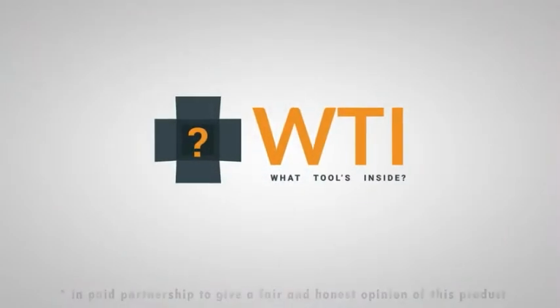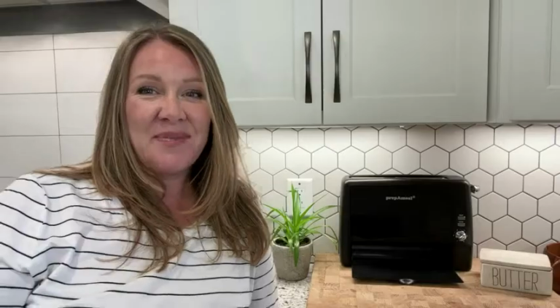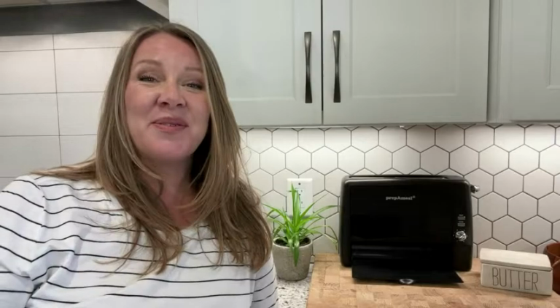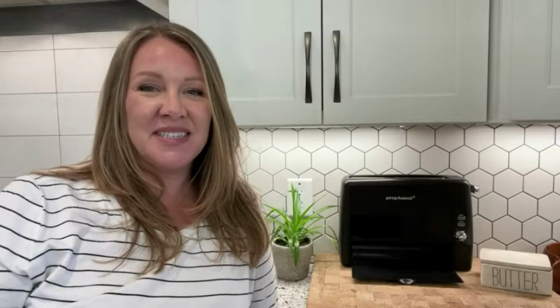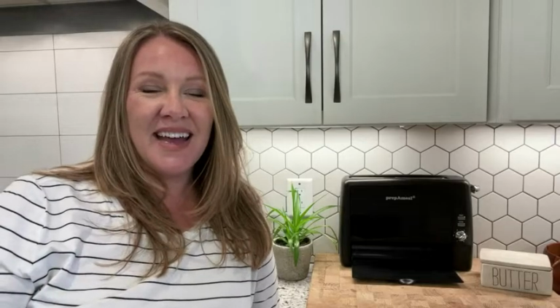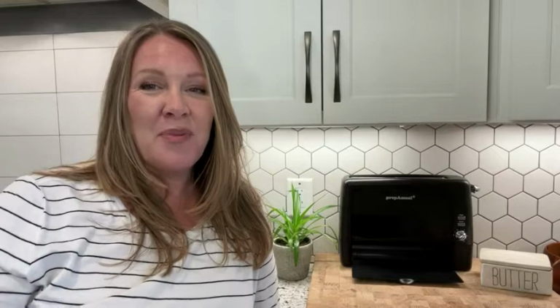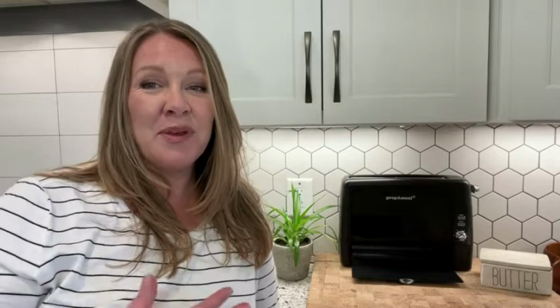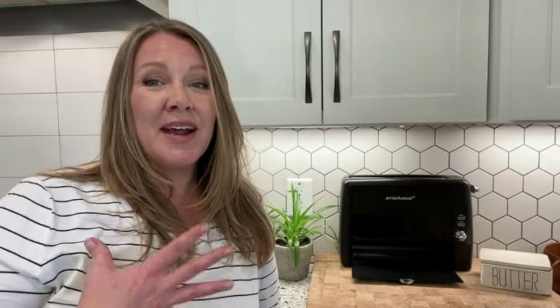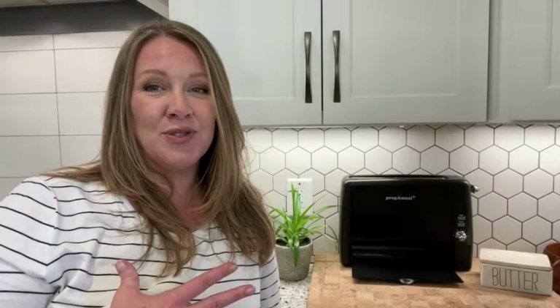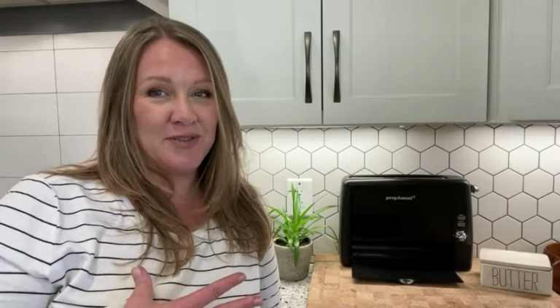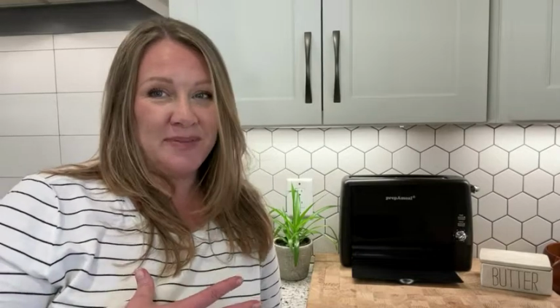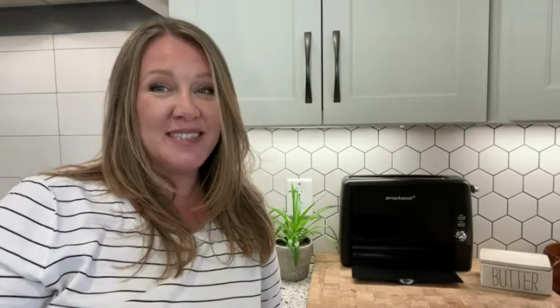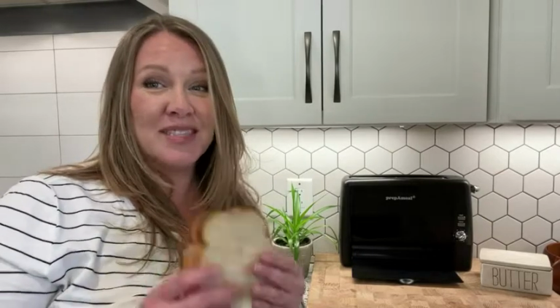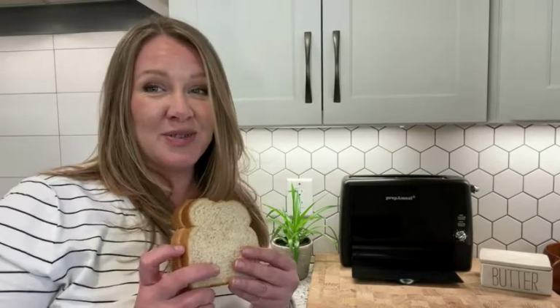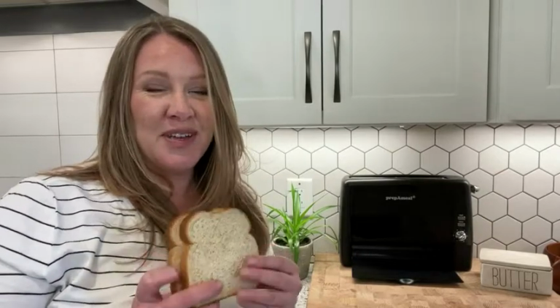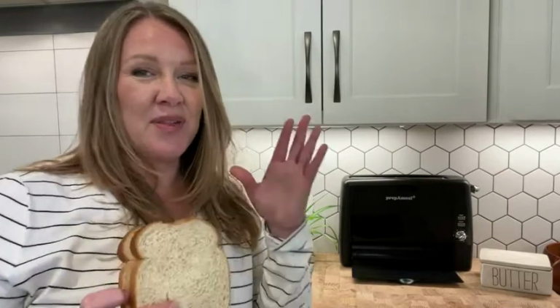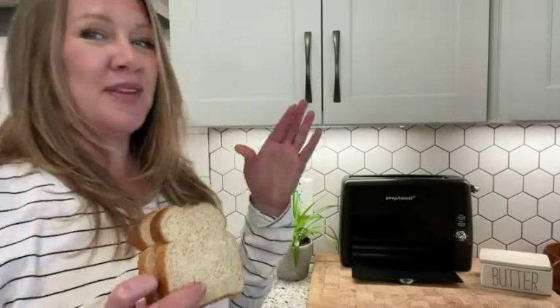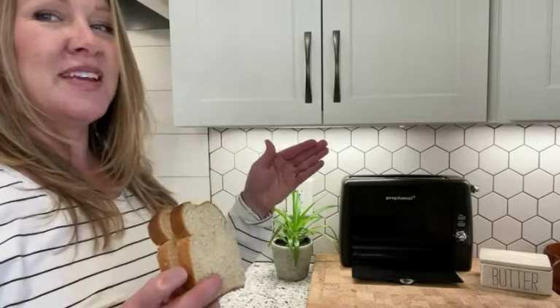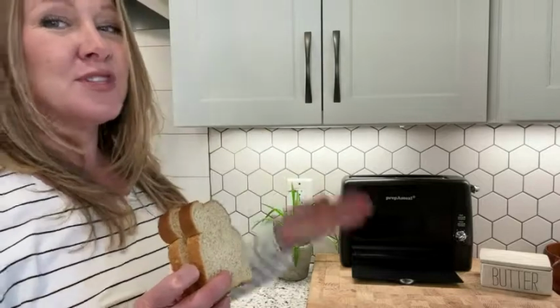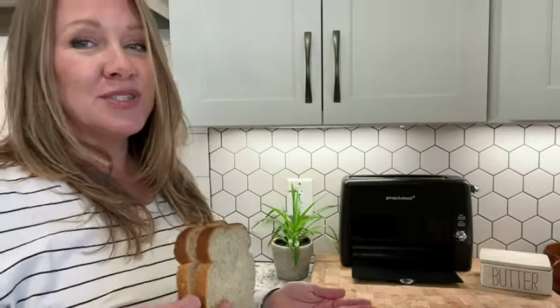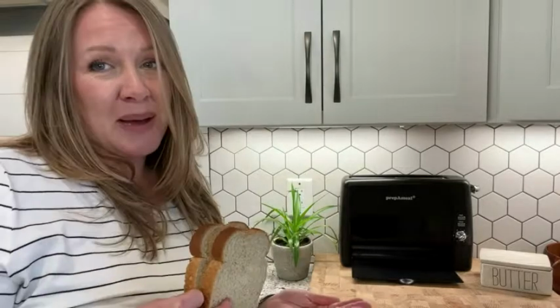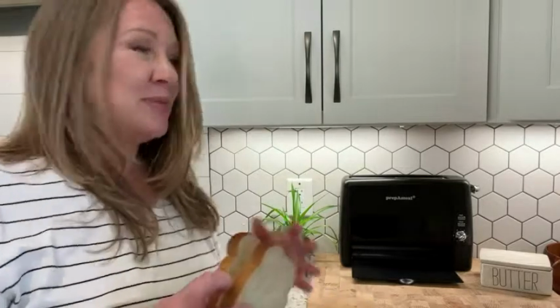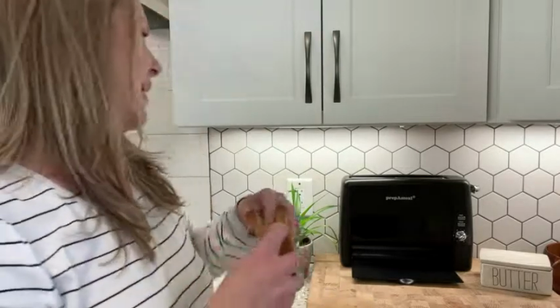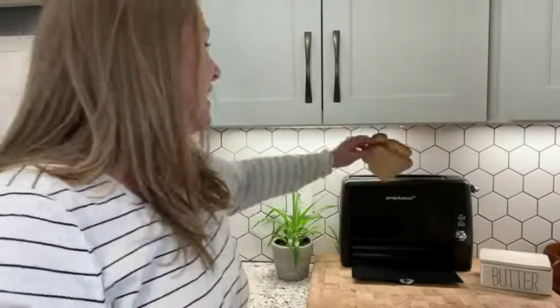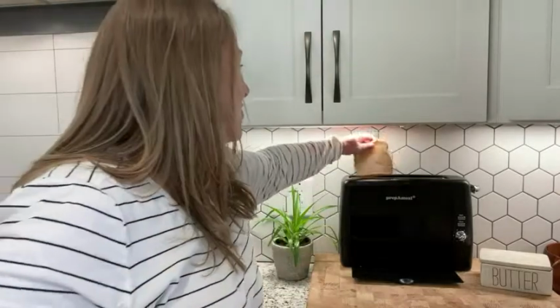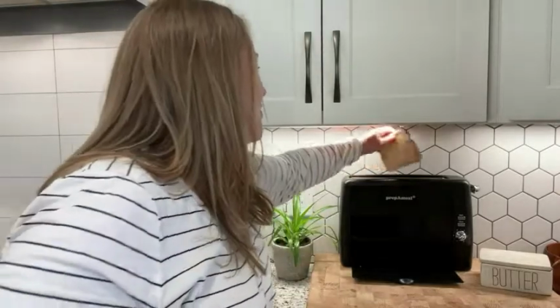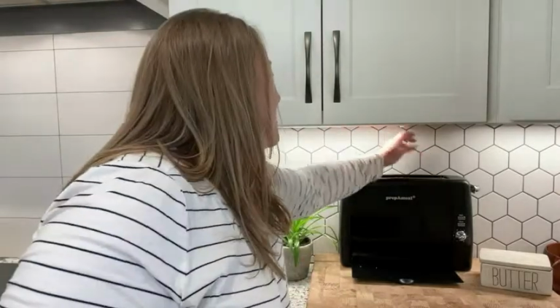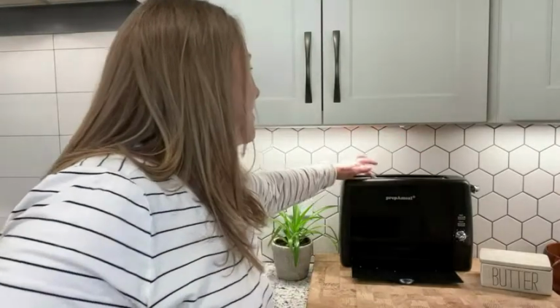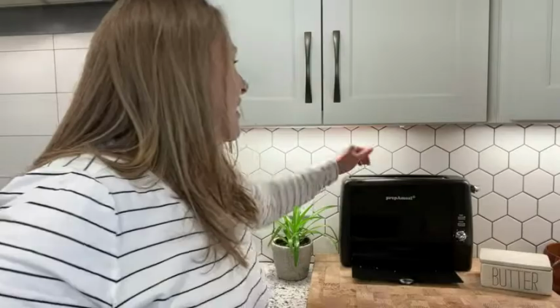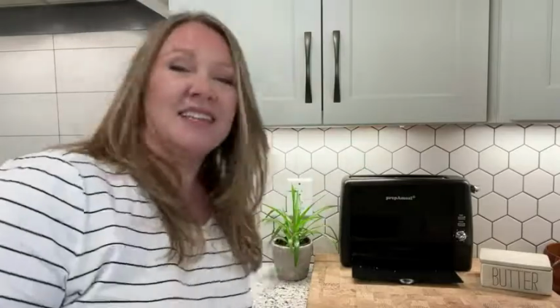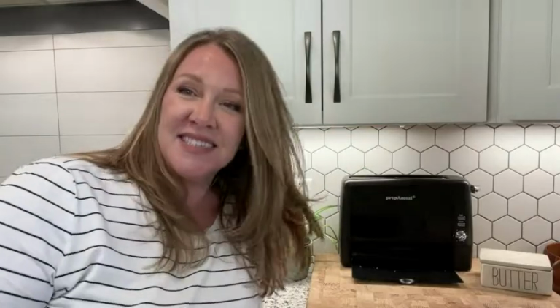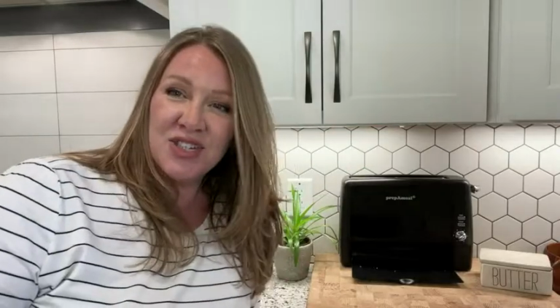I am Heather with WTI Prep. Someone made a toaster just for me — this is a two-slice toaster with the ability for the toast to just pop out the bottom. Let me show you.